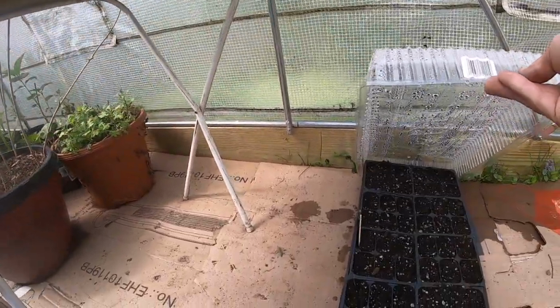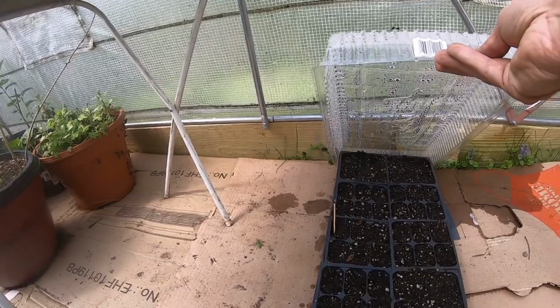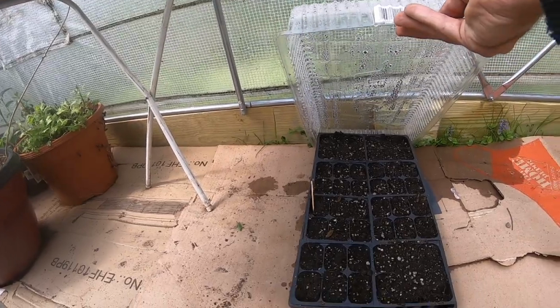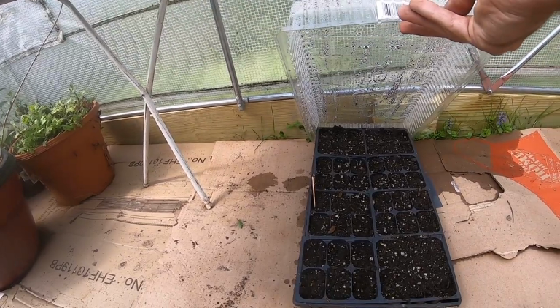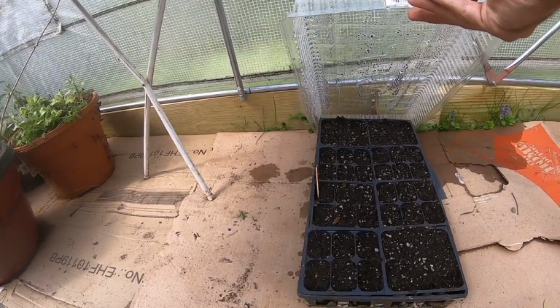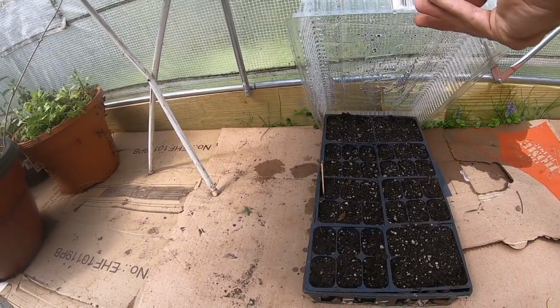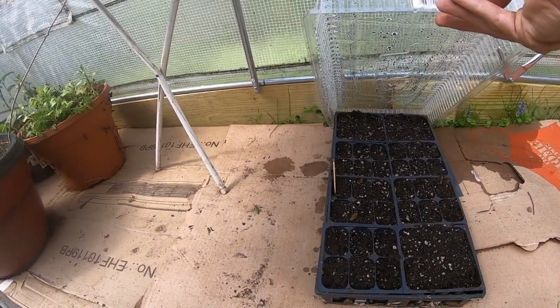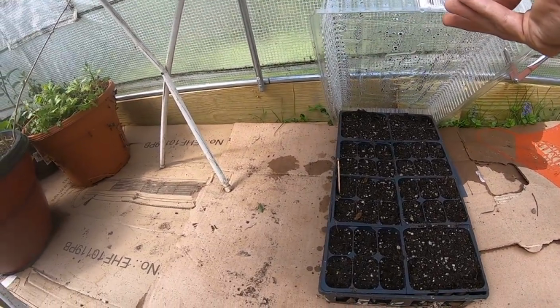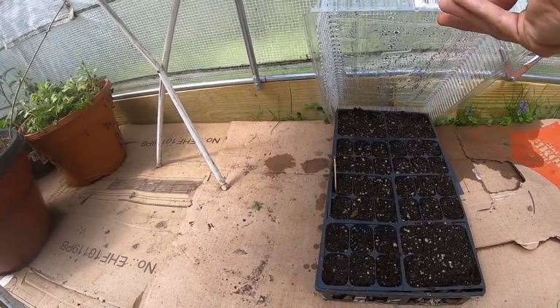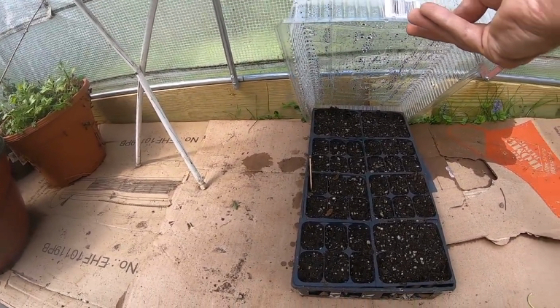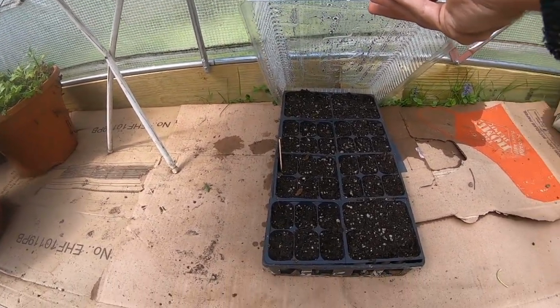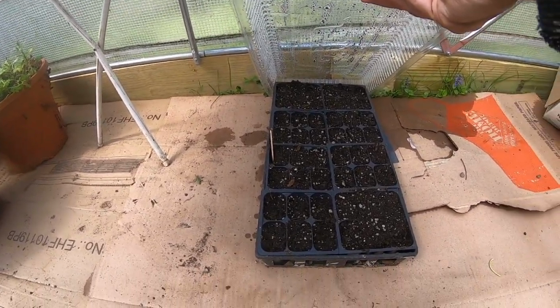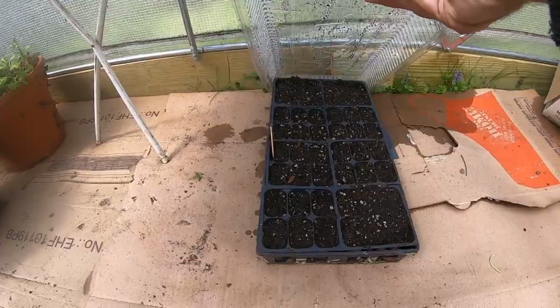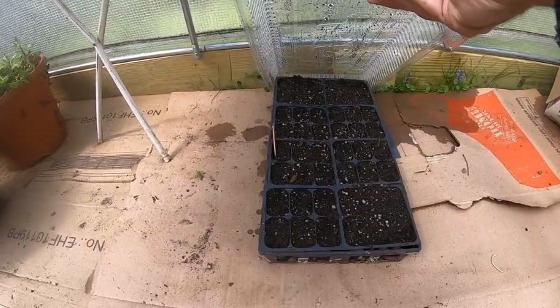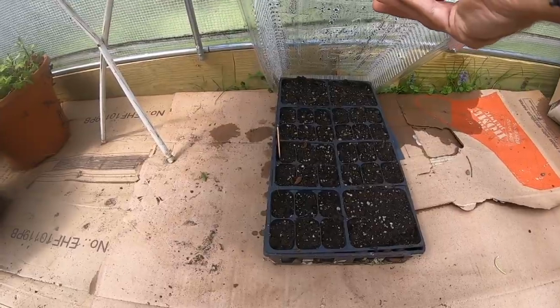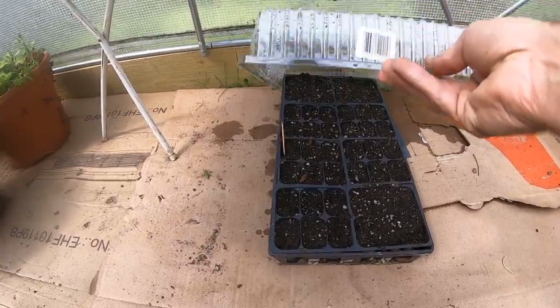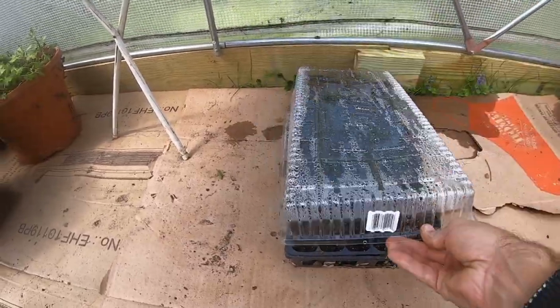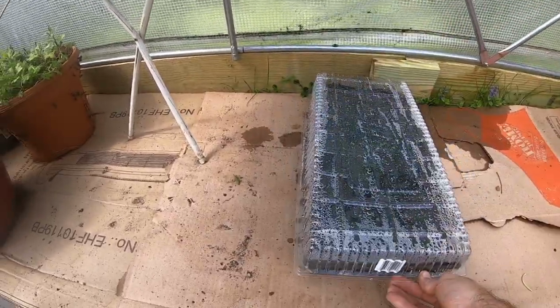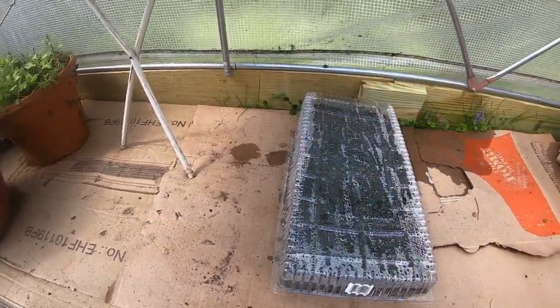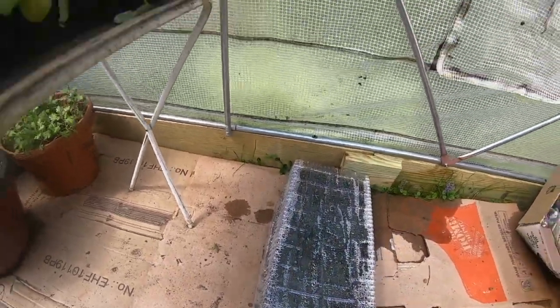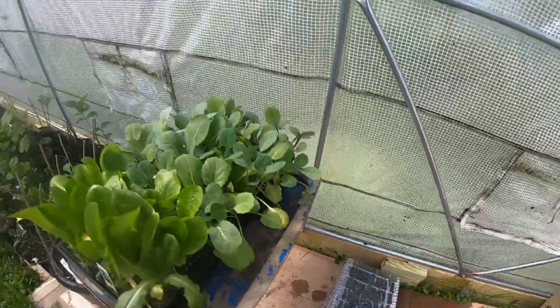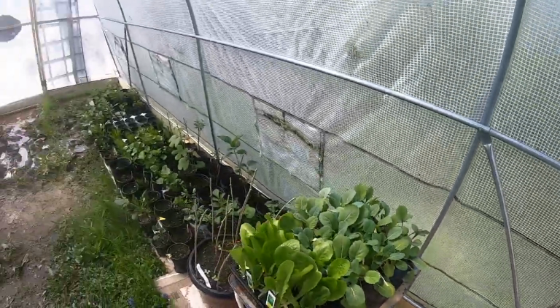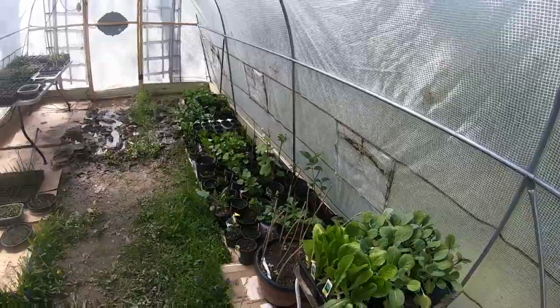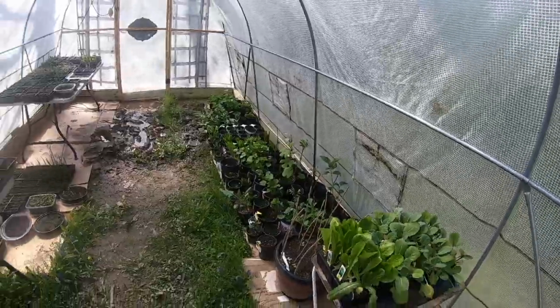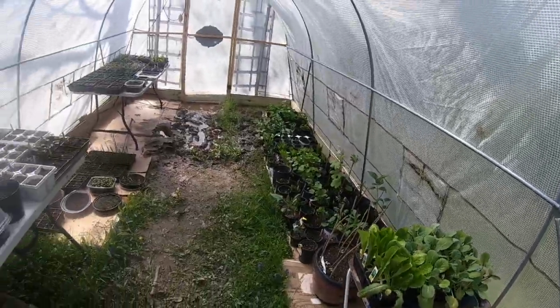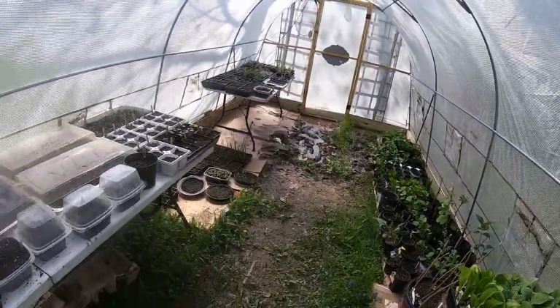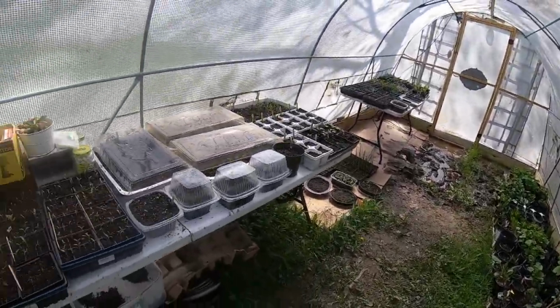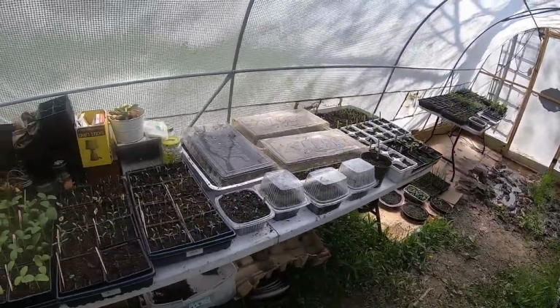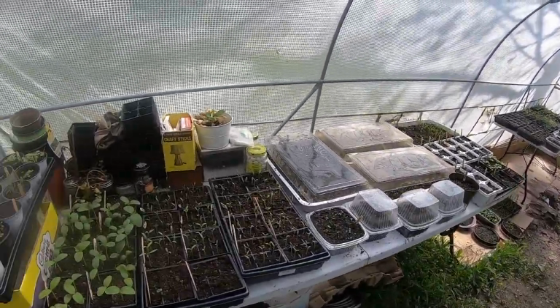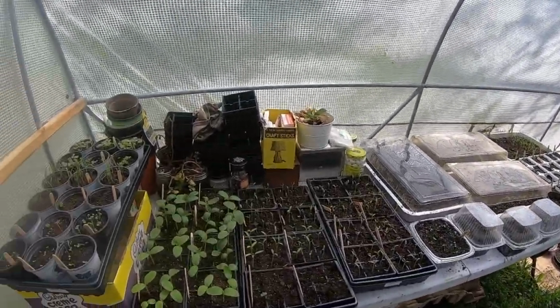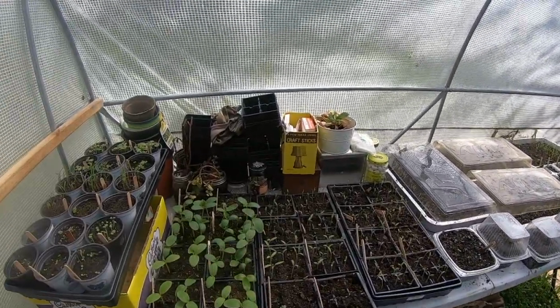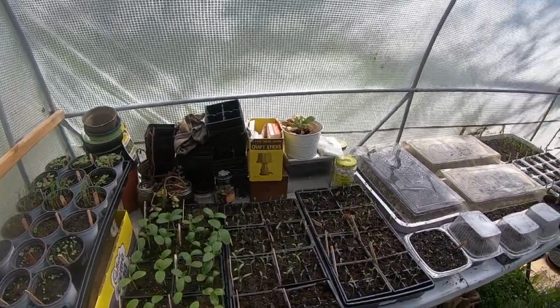And these are nasturtiums that aren't doing a single thing, but I did only plant them about six days ago. Things are really, really beginning to look green and lush in here, even if it's still a muddy mess.